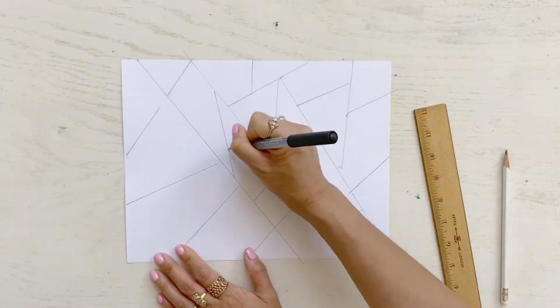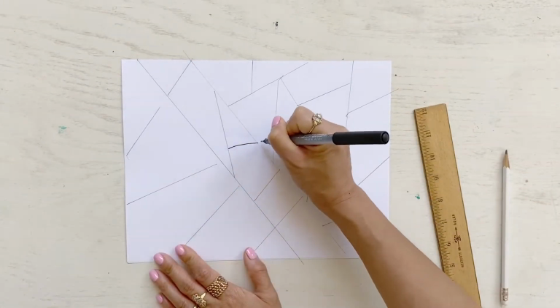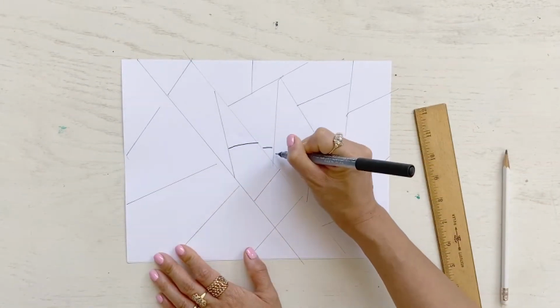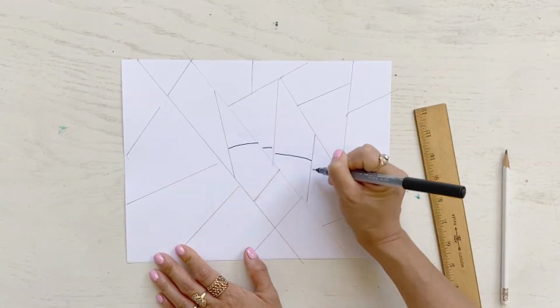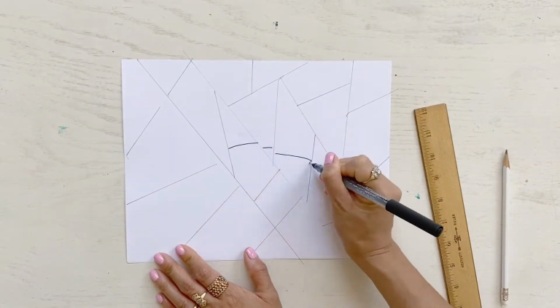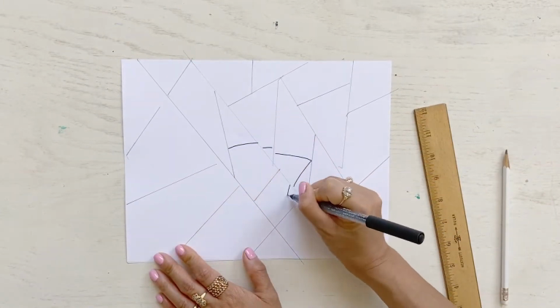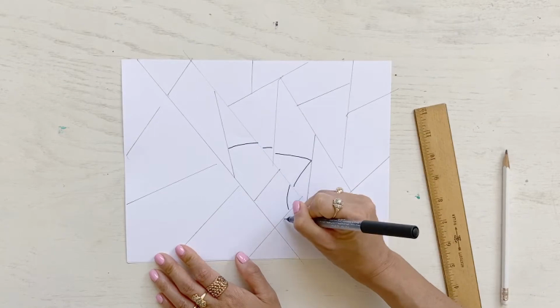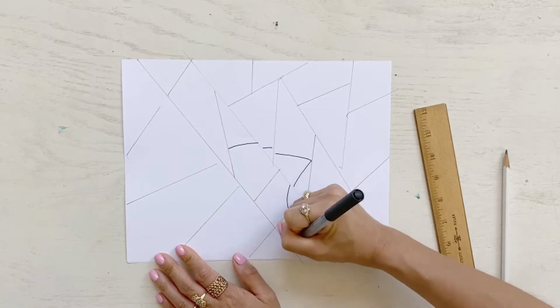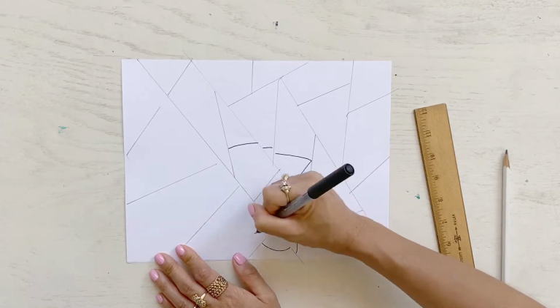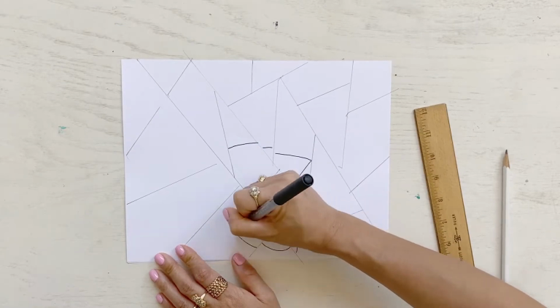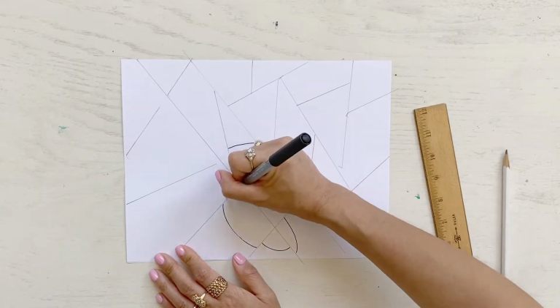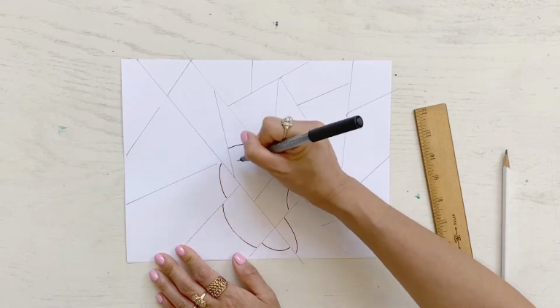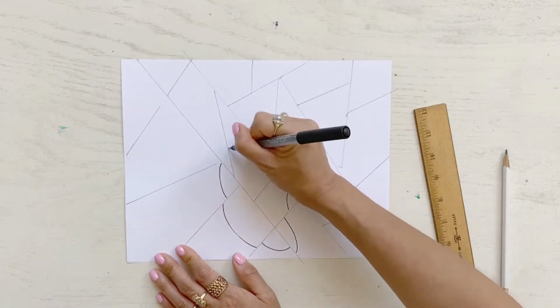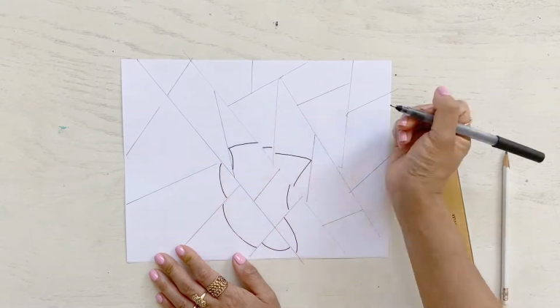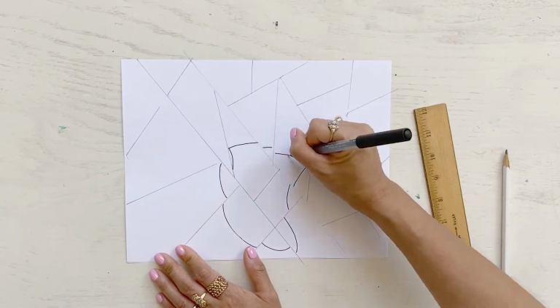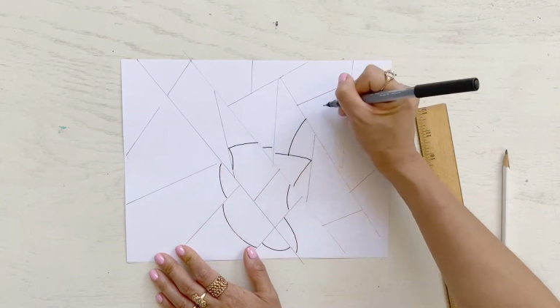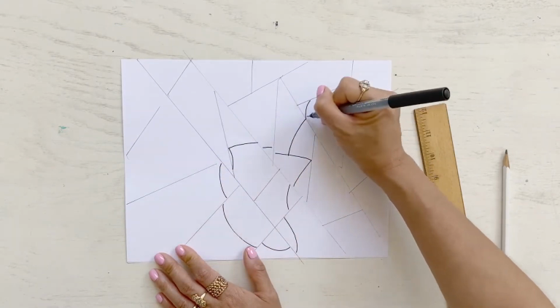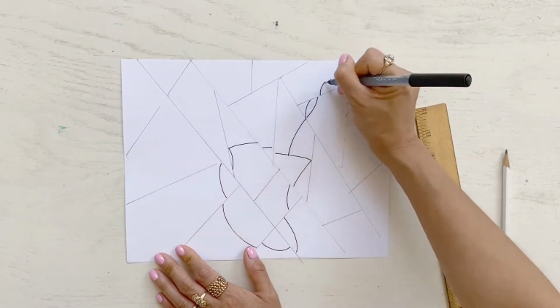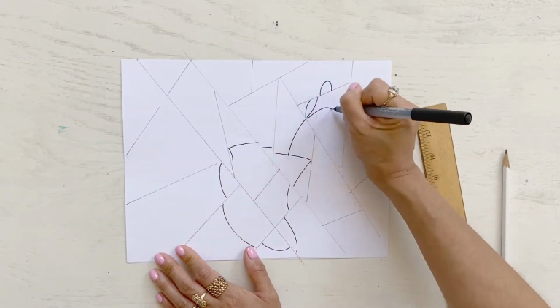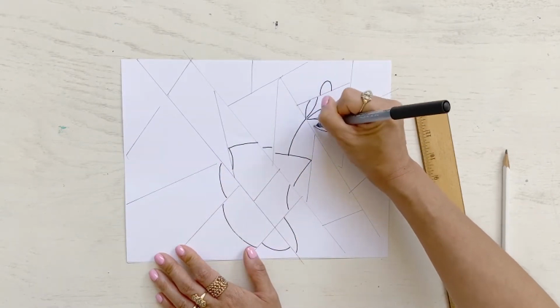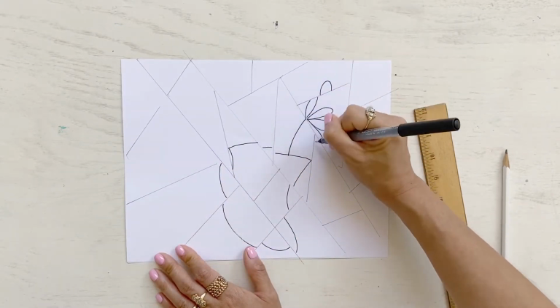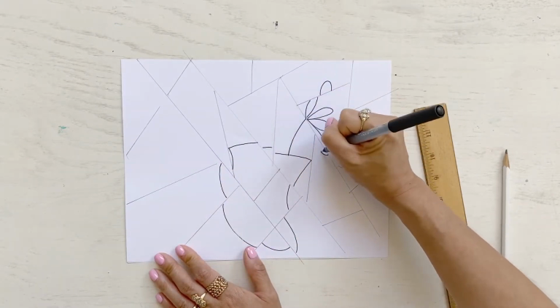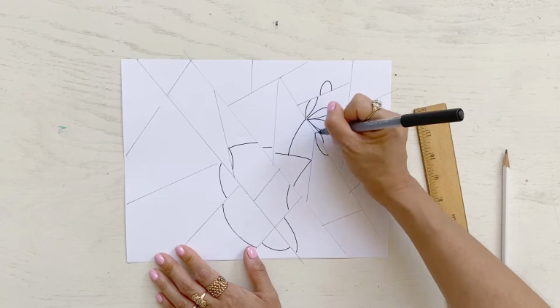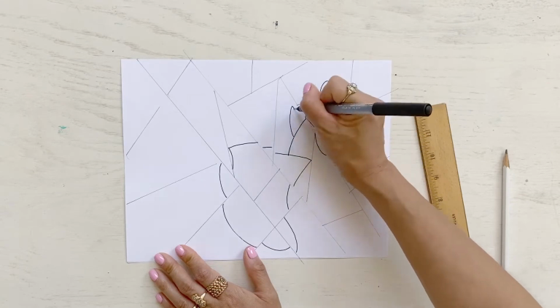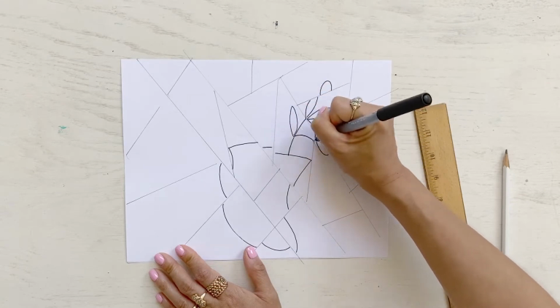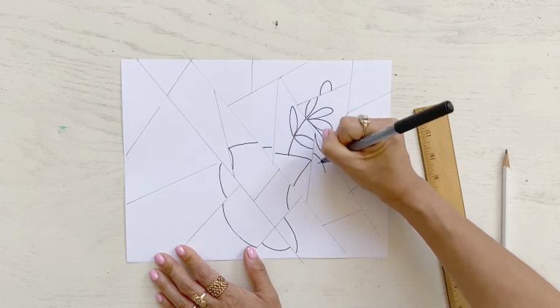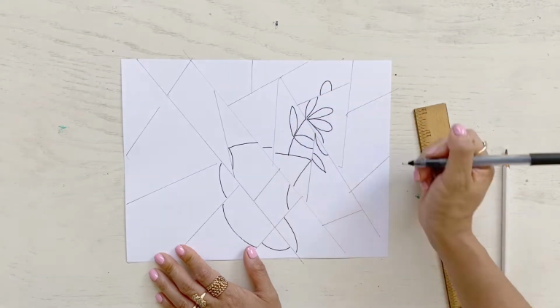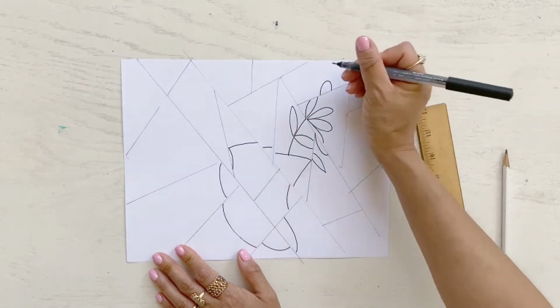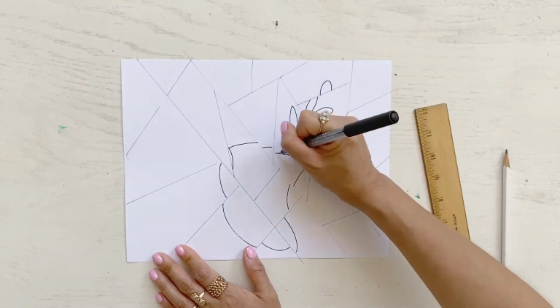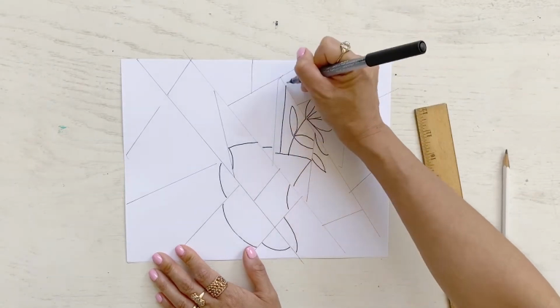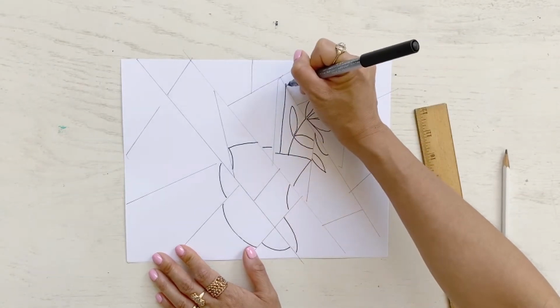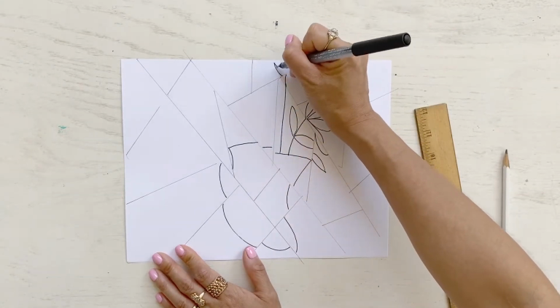Next, as you draw your image, shift your image slightly as you draw from box to box. This creates the shift in perspective seen in cubism.